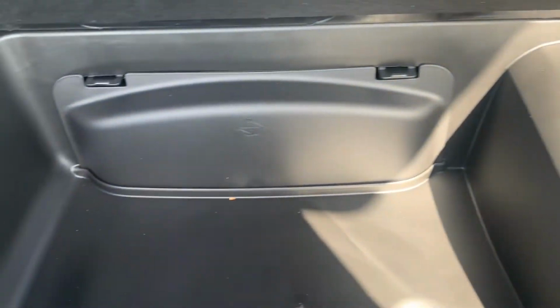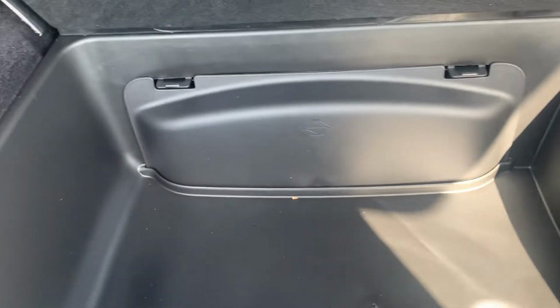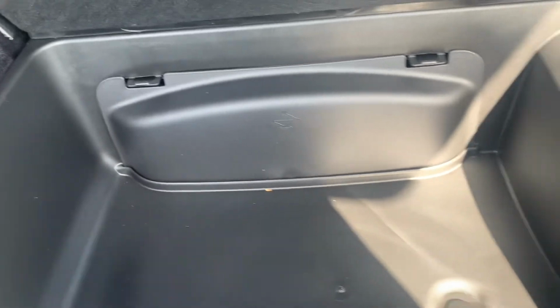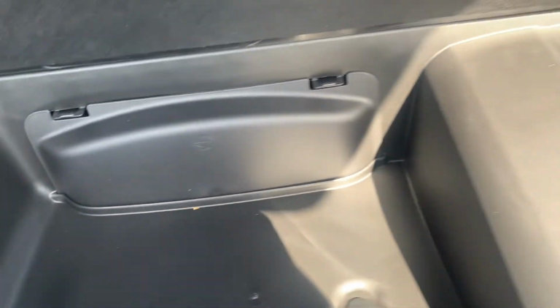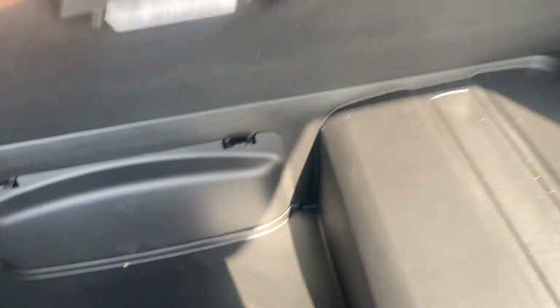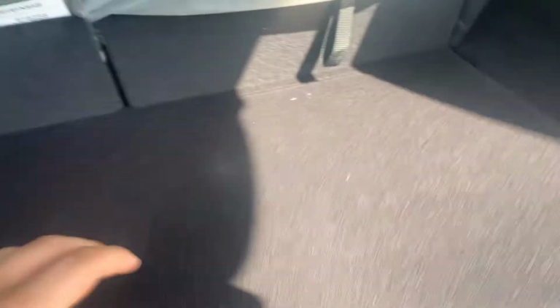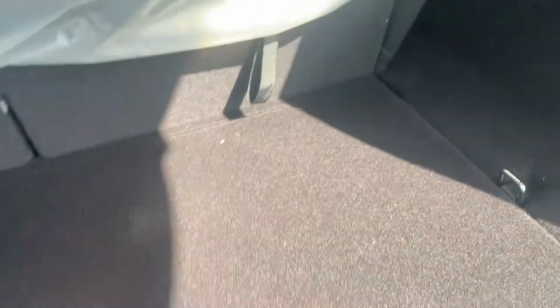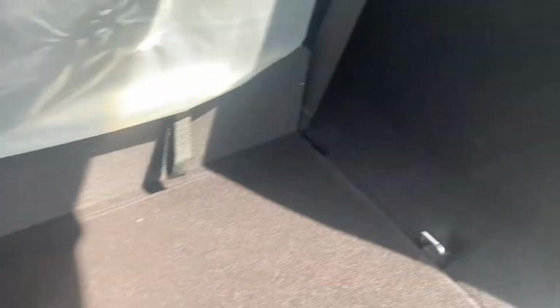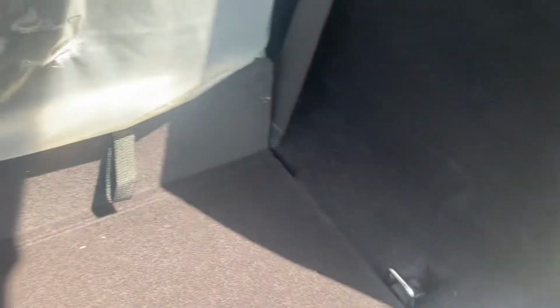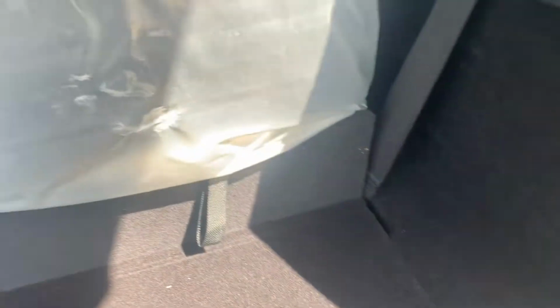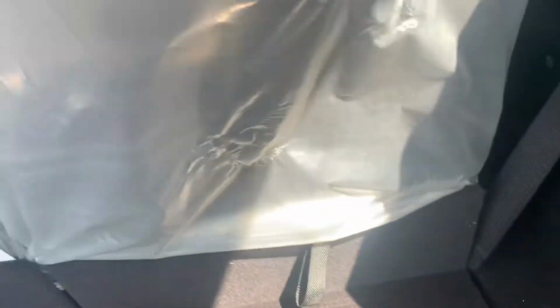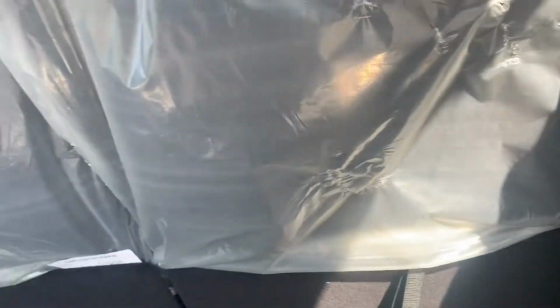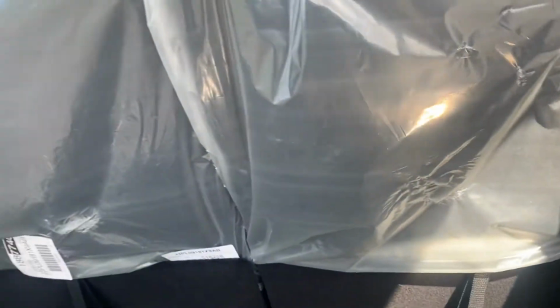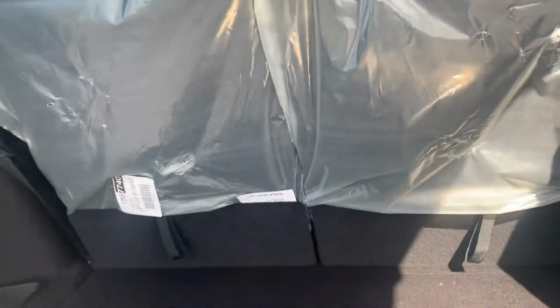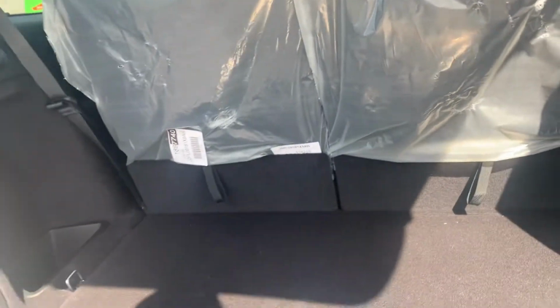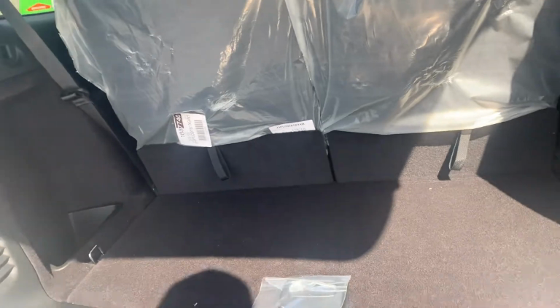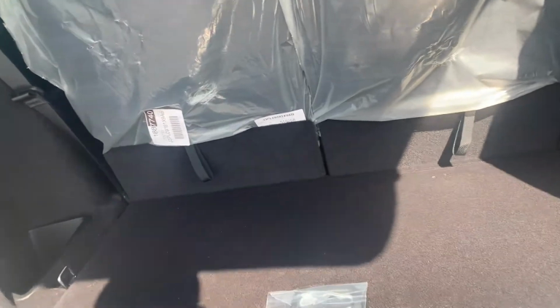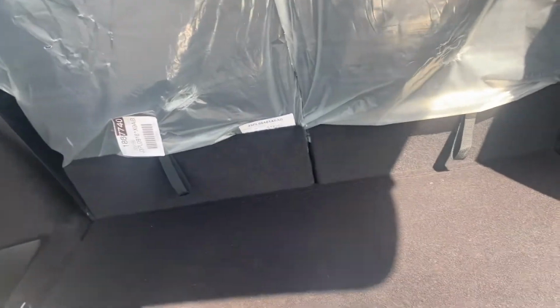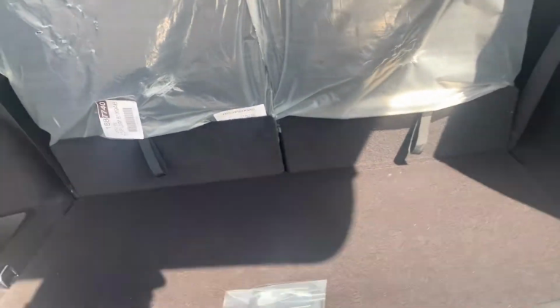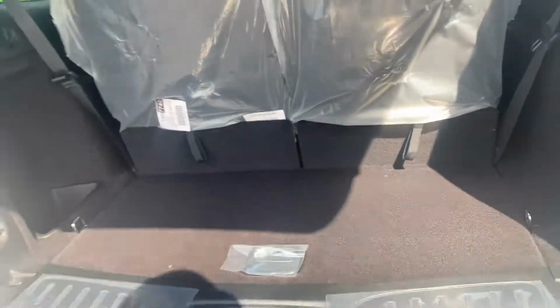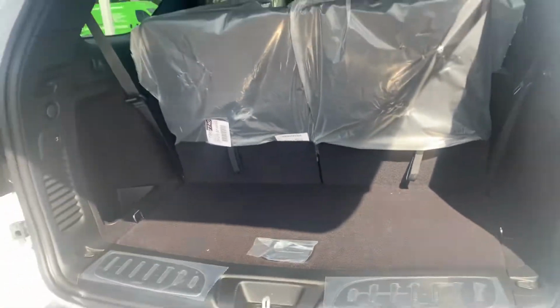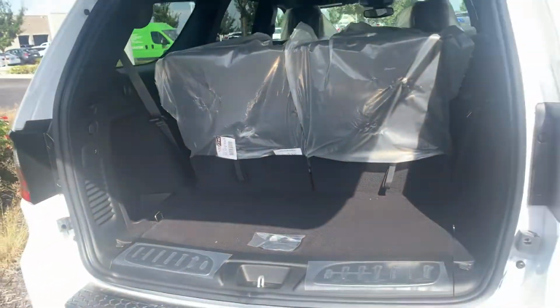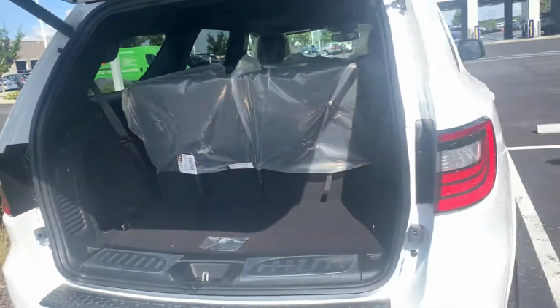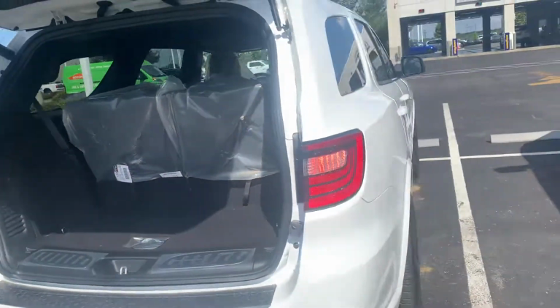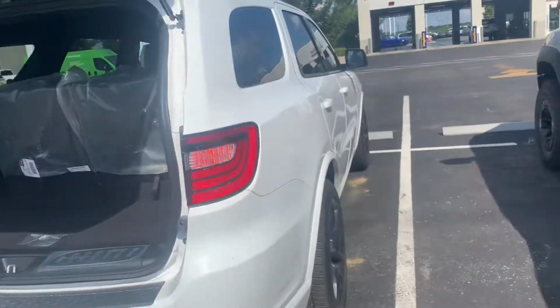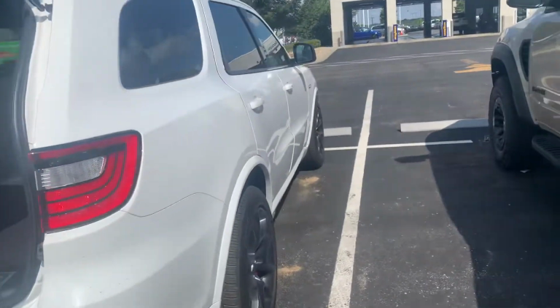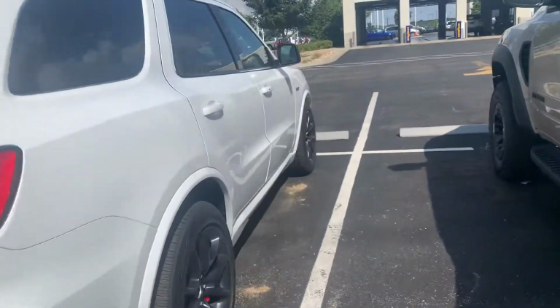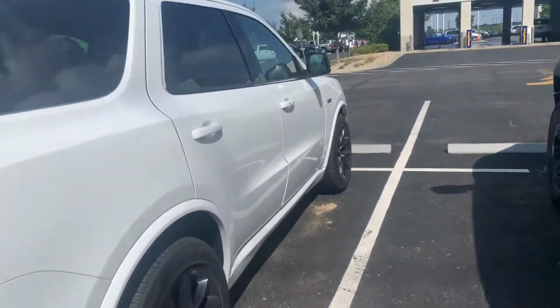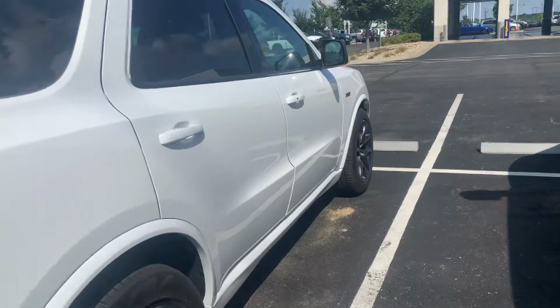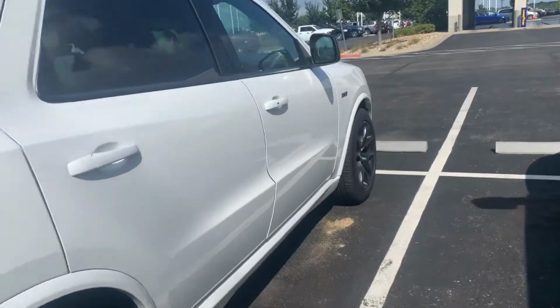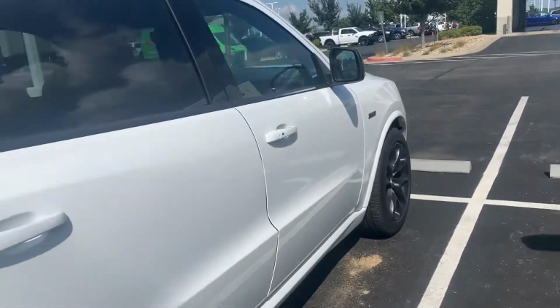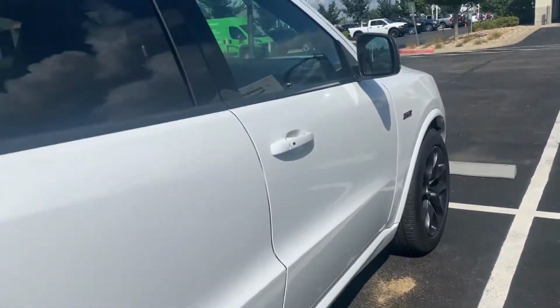Coming on in here, power liftgate. Some extra goodies down in here — a couple of D rings of course. Seats fold down for your third row, nothing super crazy but it is there.